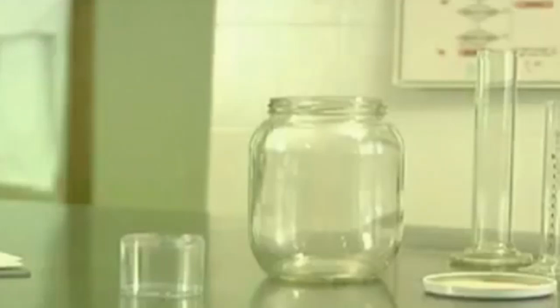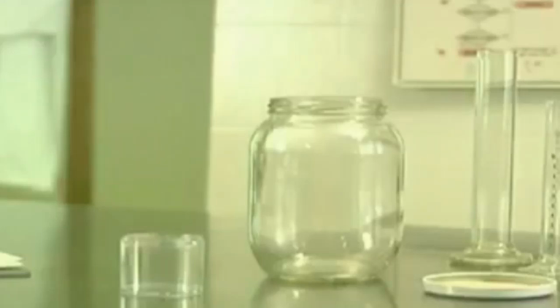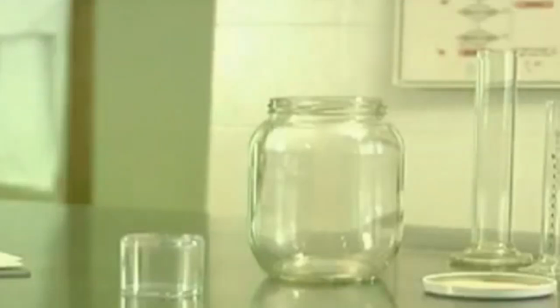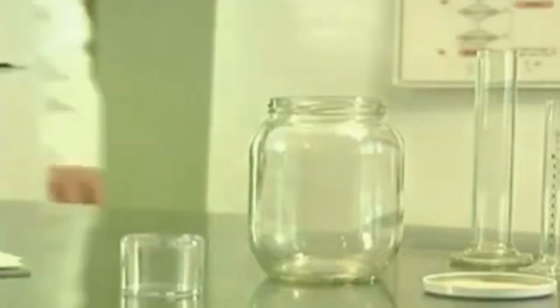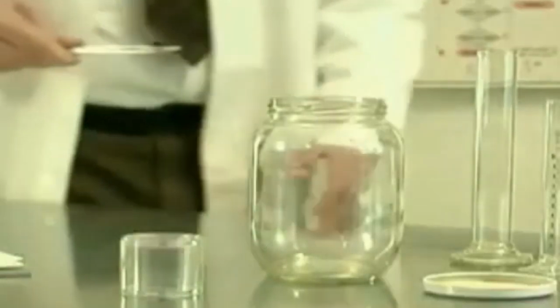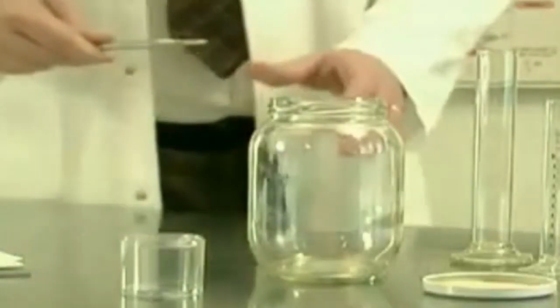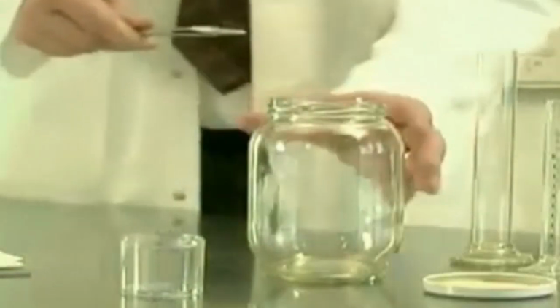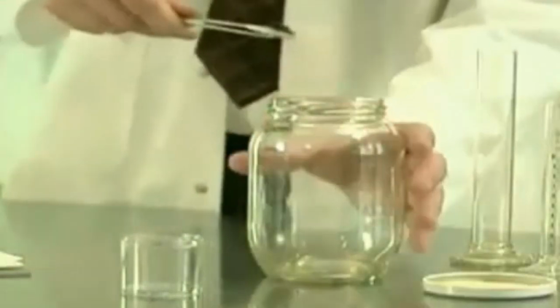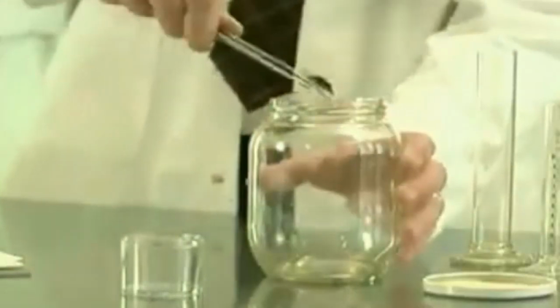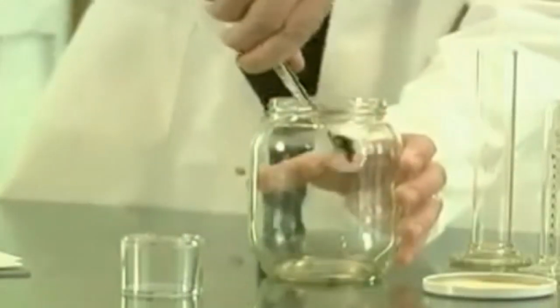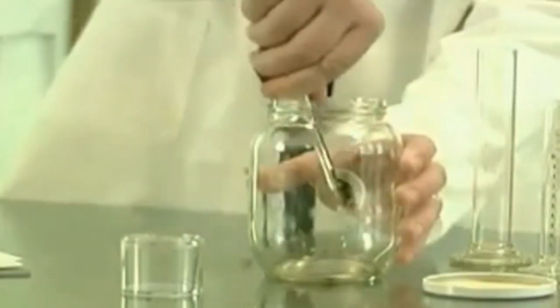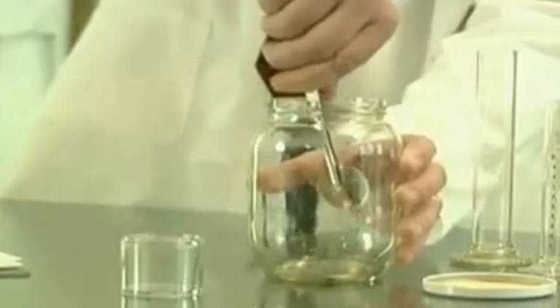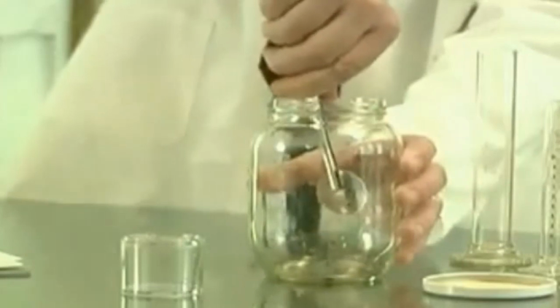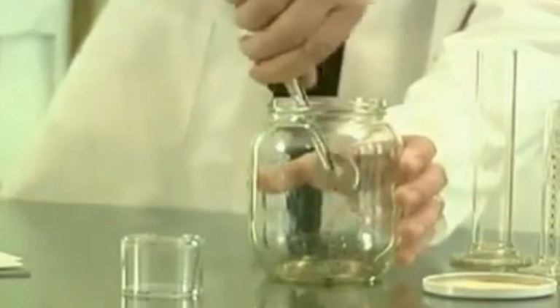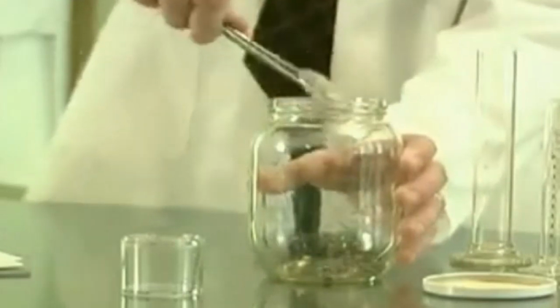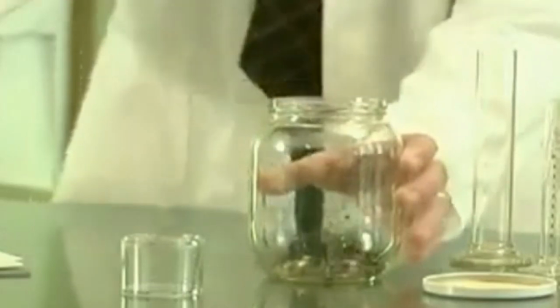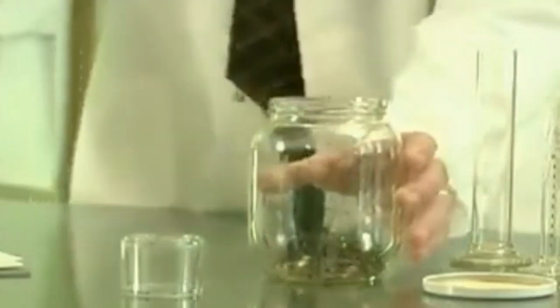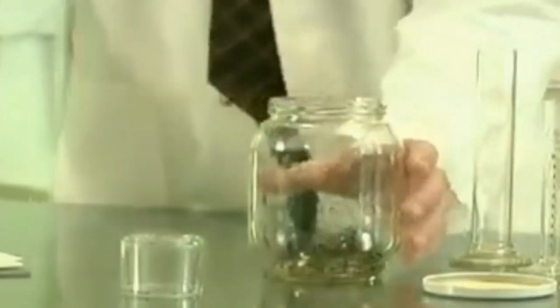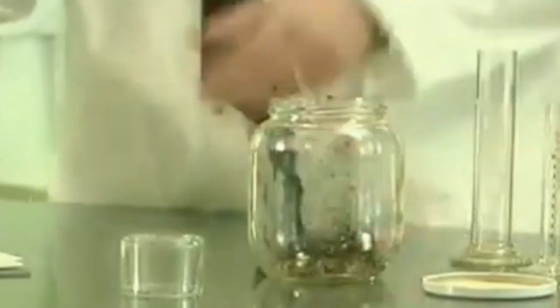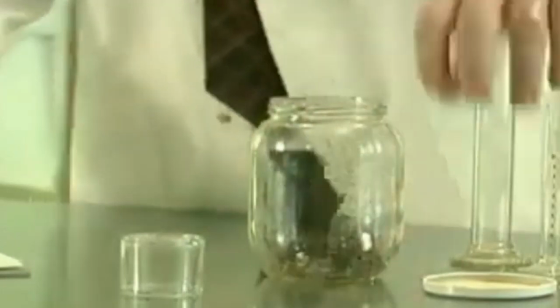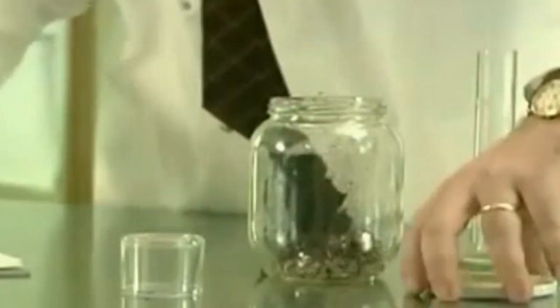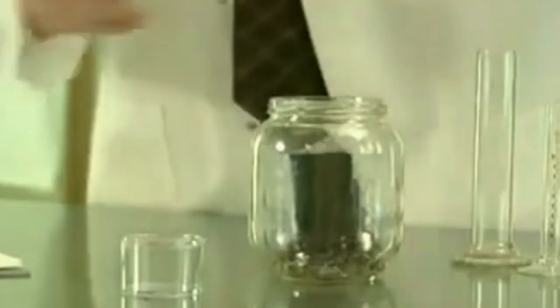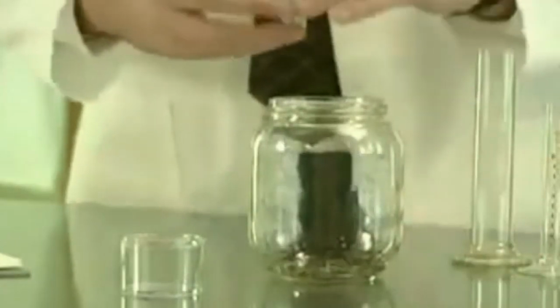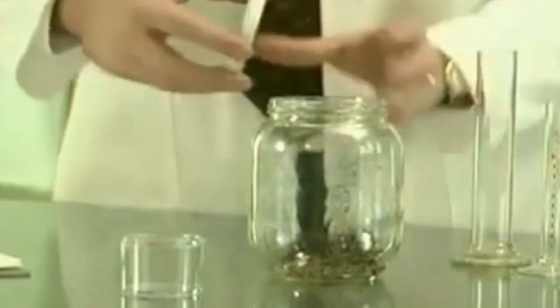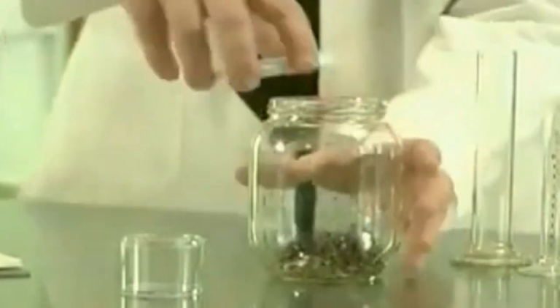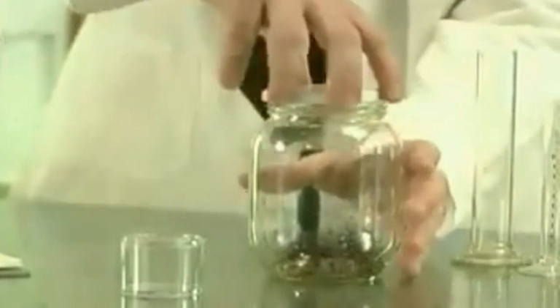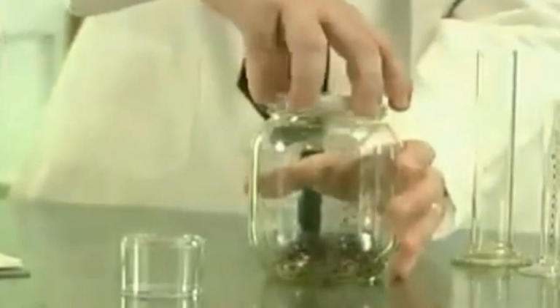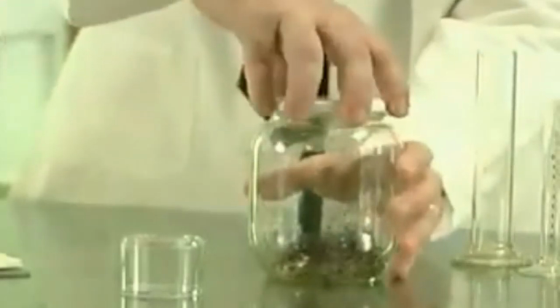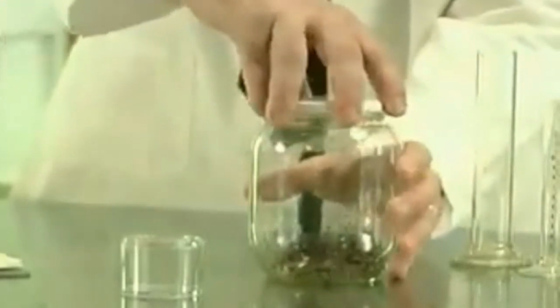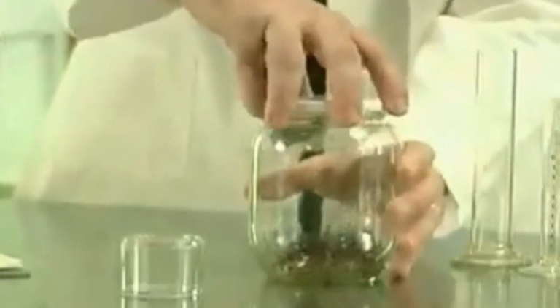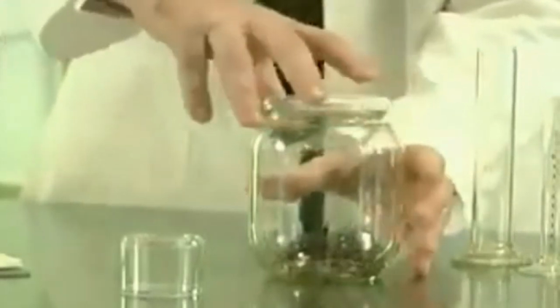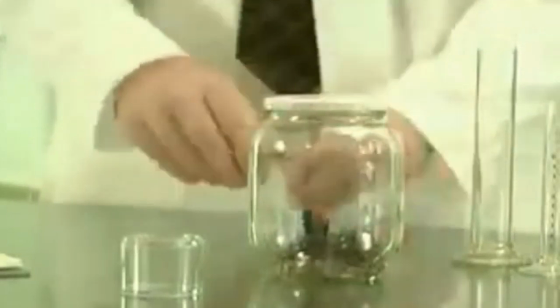Training fleas requires a glass jar with a lid. The fleas are placed inside the jar and the lid is then sealed. They are left undisturbed for three days.